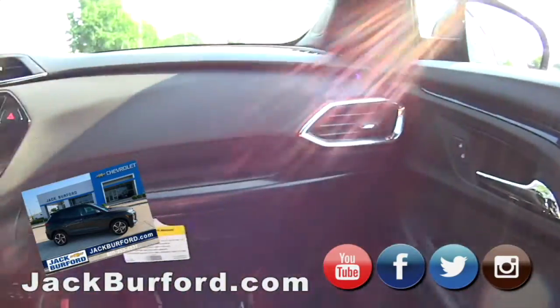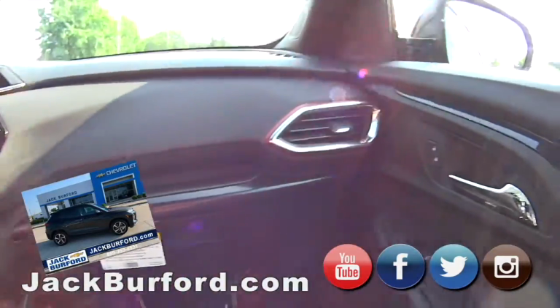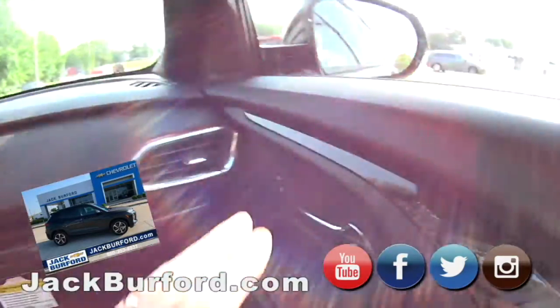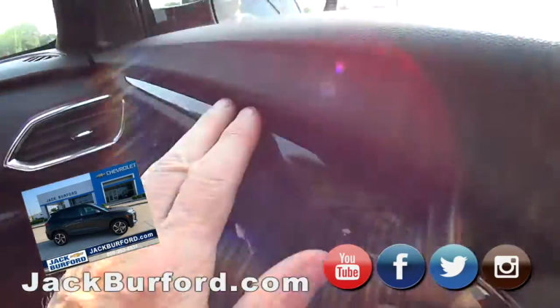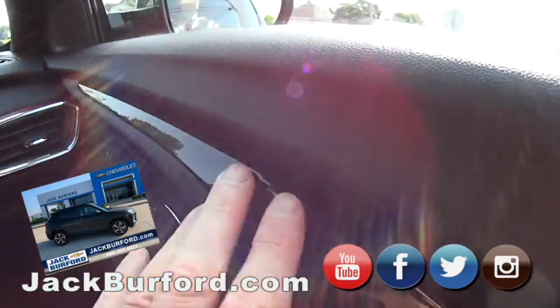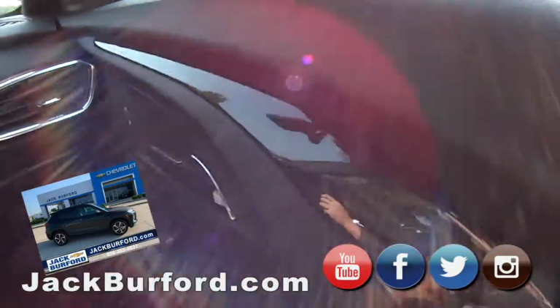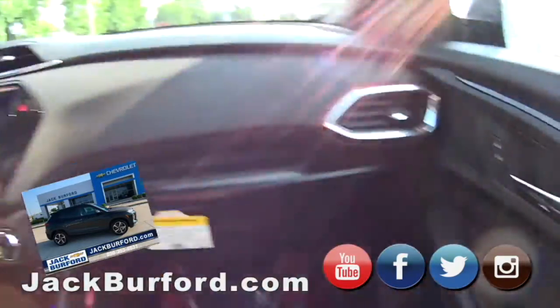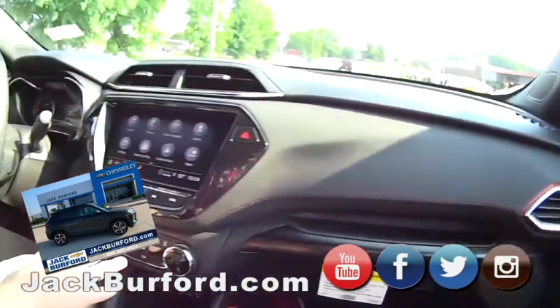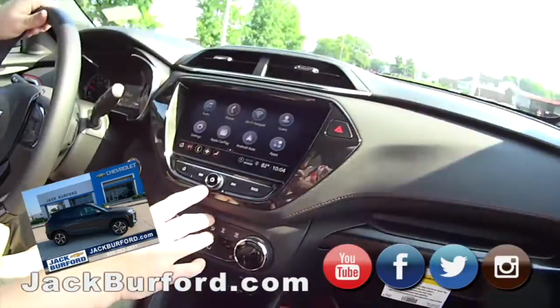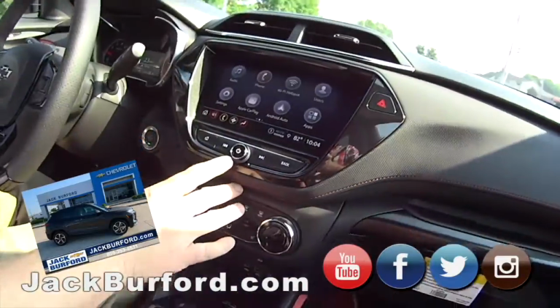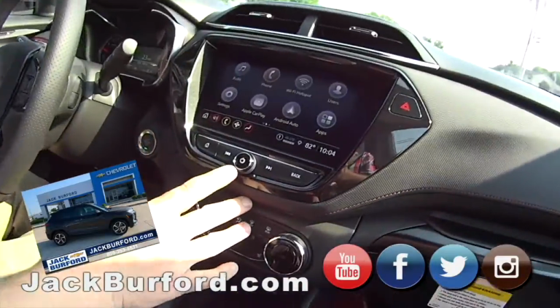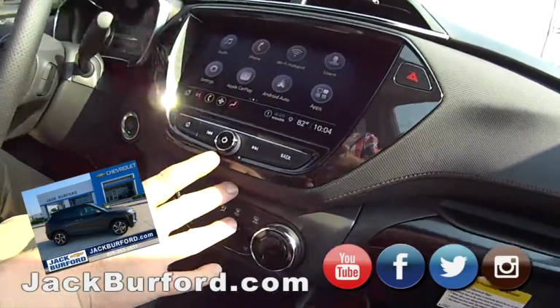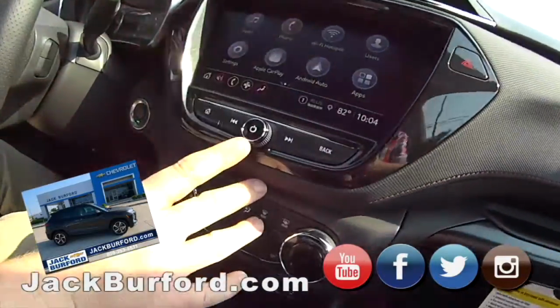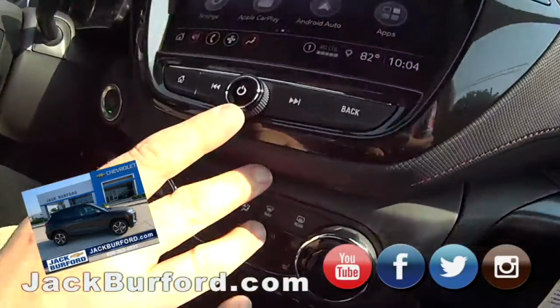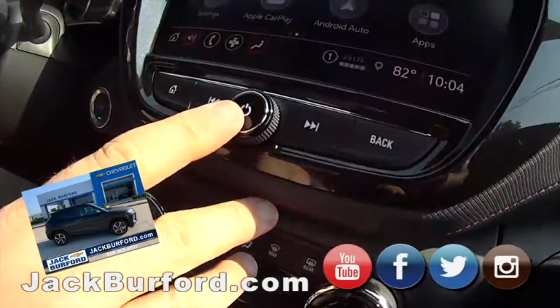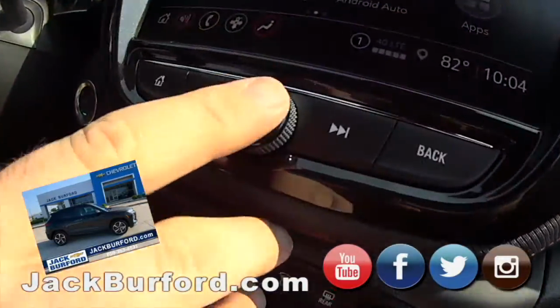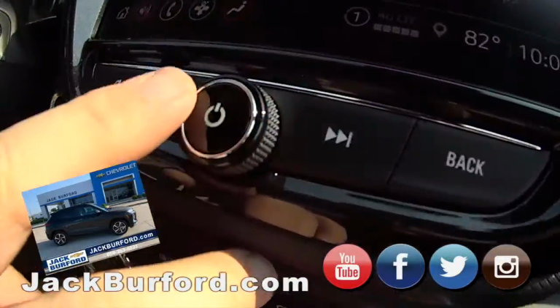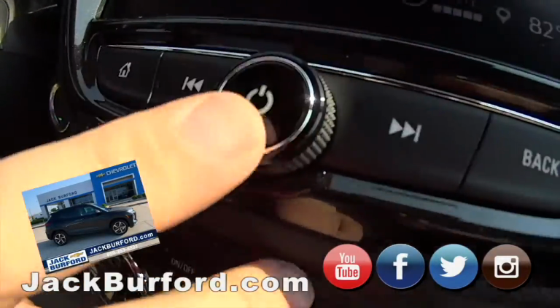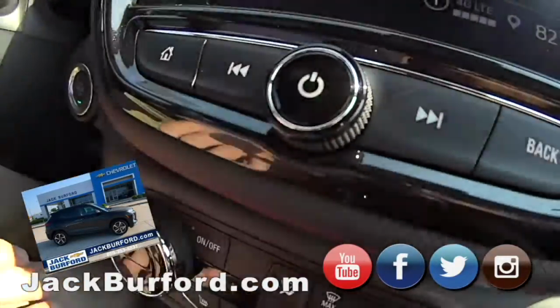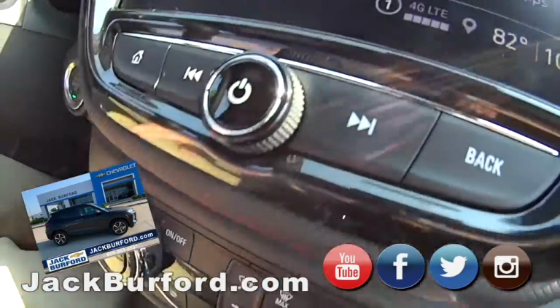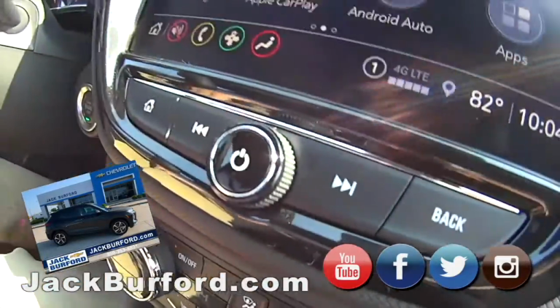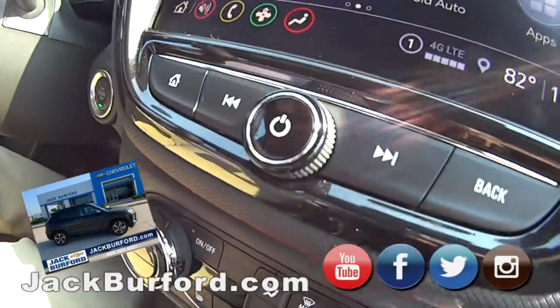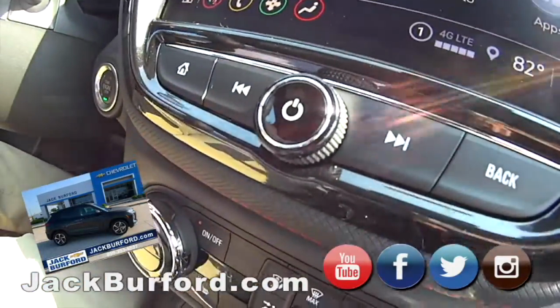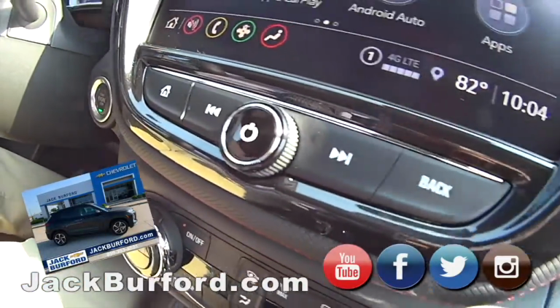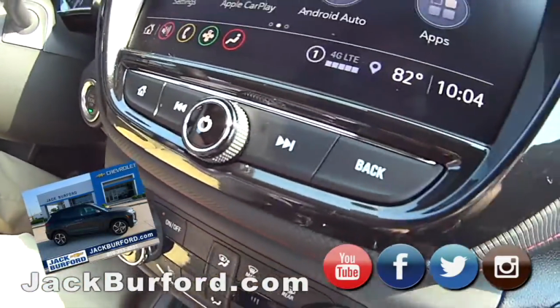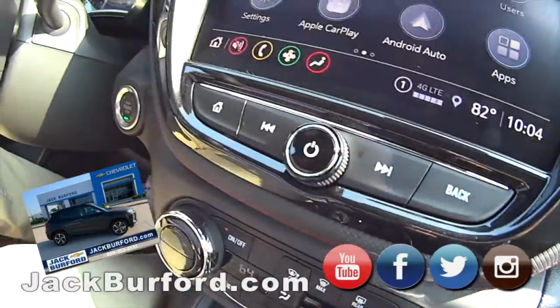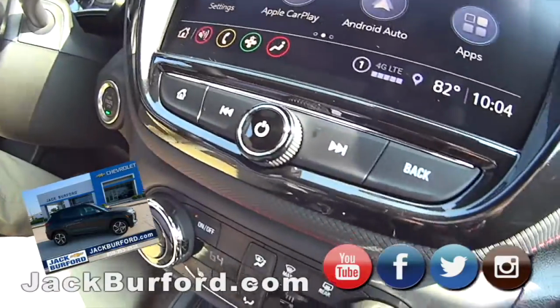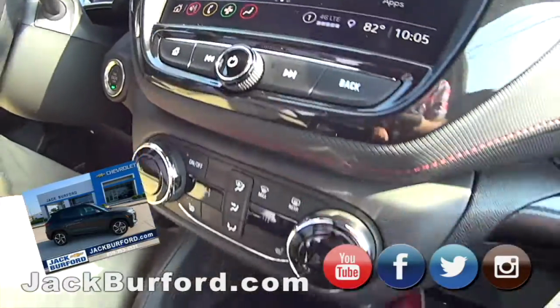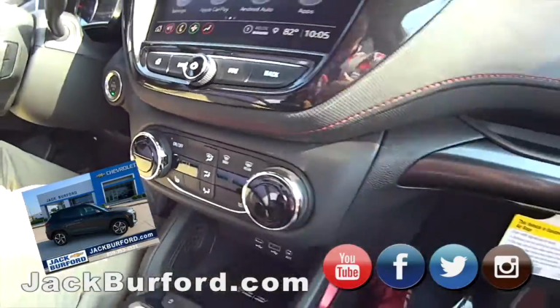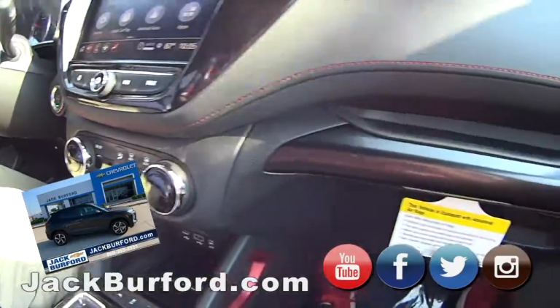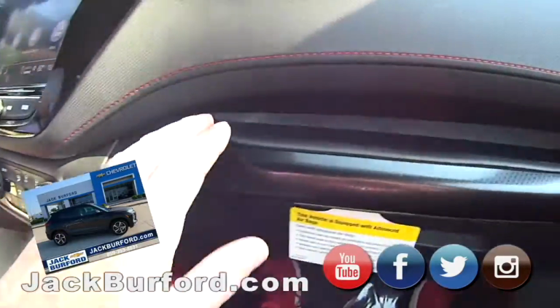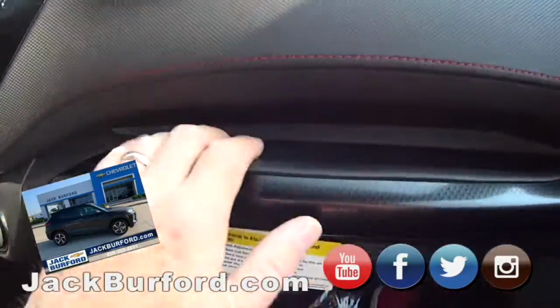You know how I know it's very good quality? Look at the power button right there on the stereo radio — it's gloss, it's not plastic. I like it. That's quality right there.